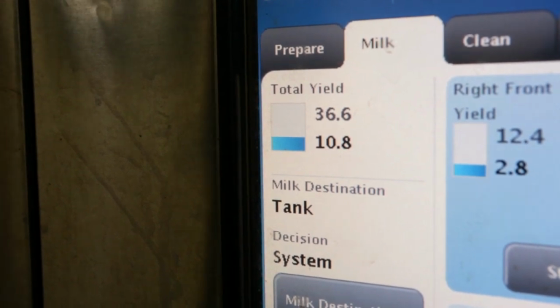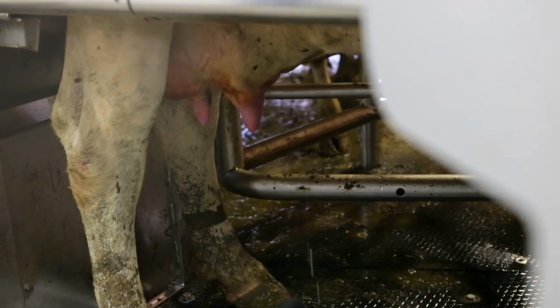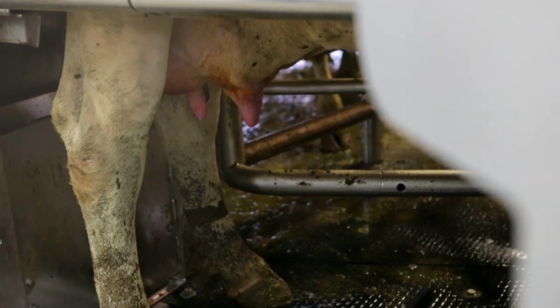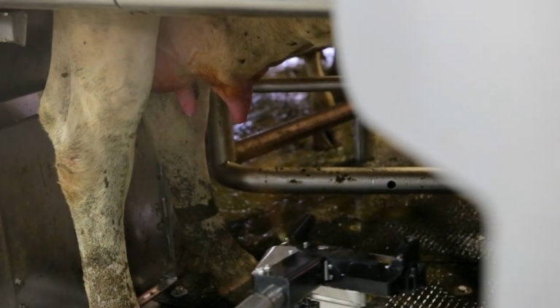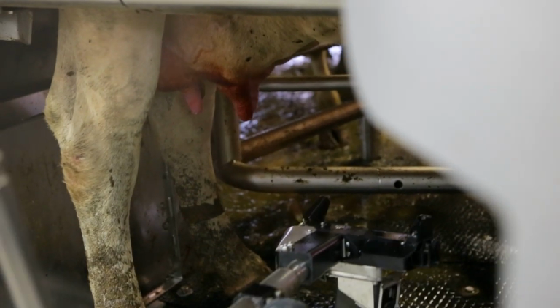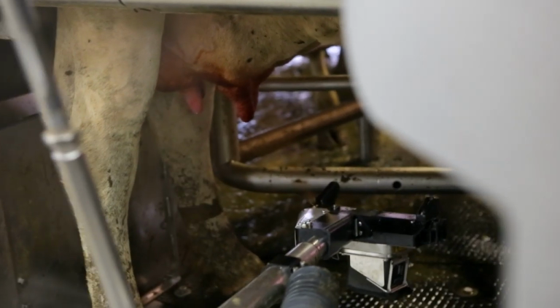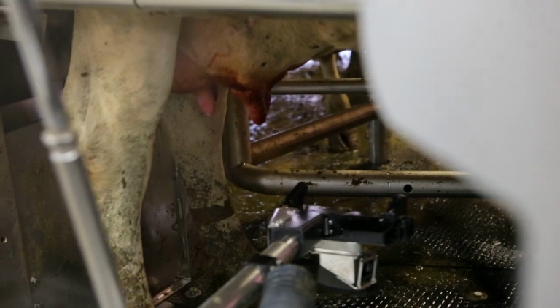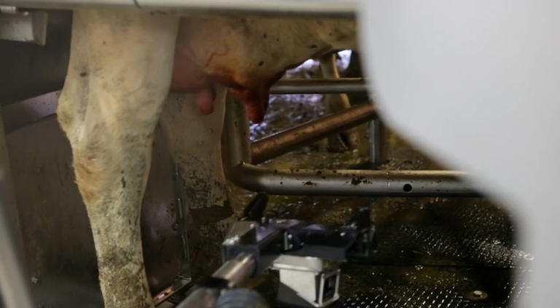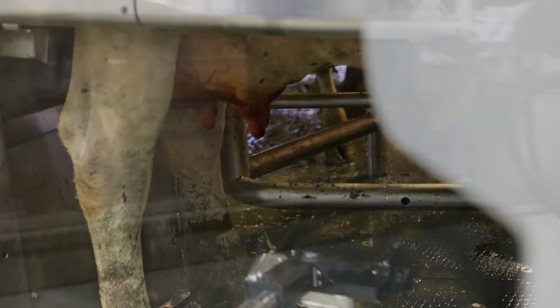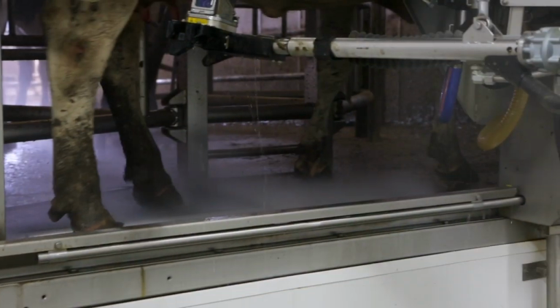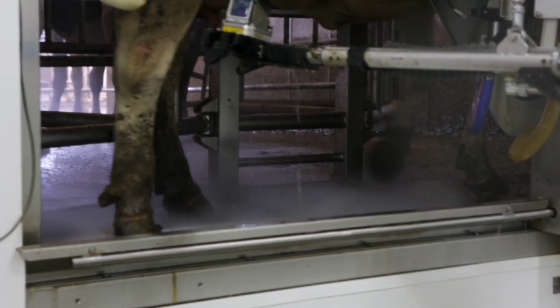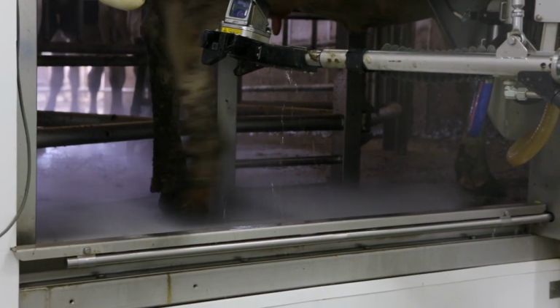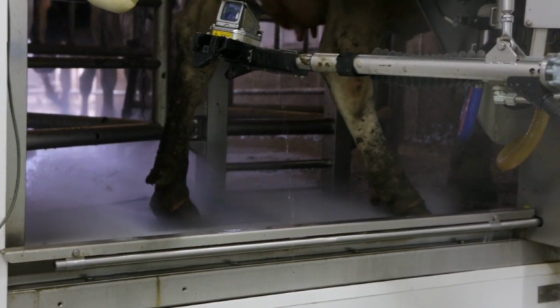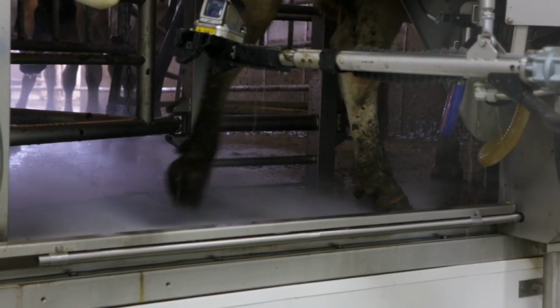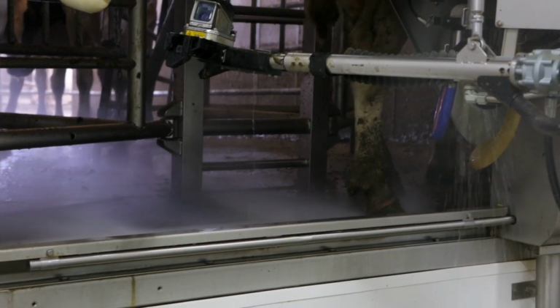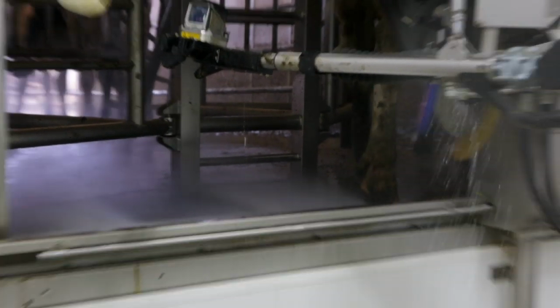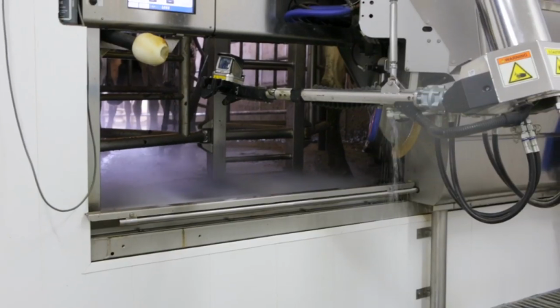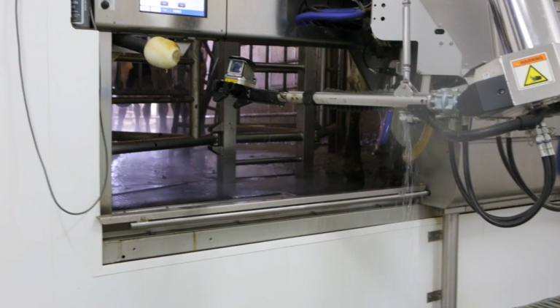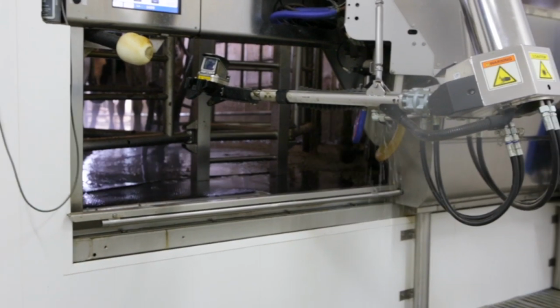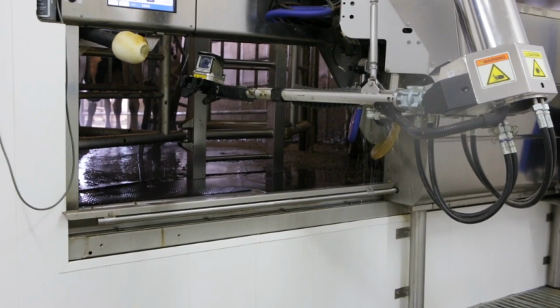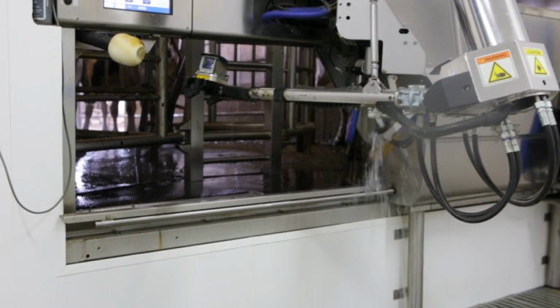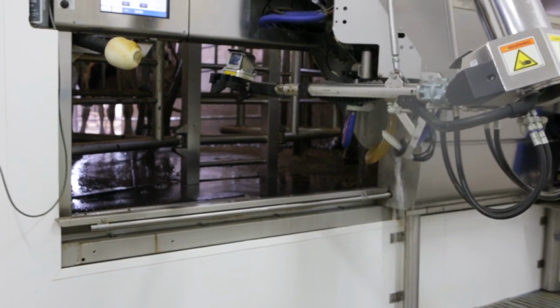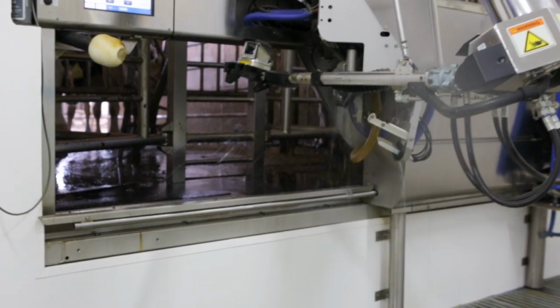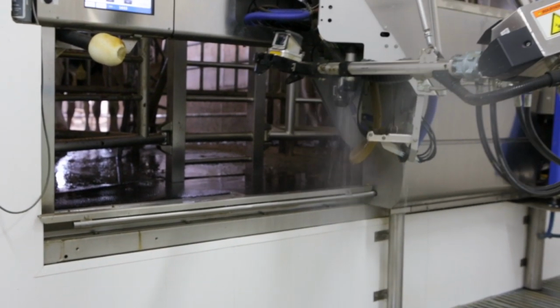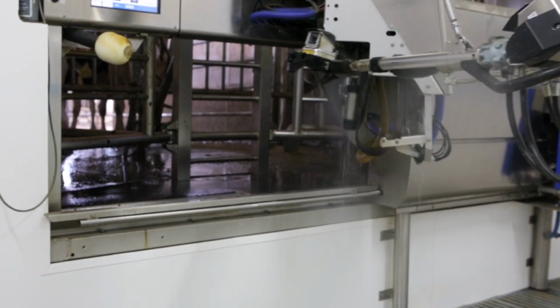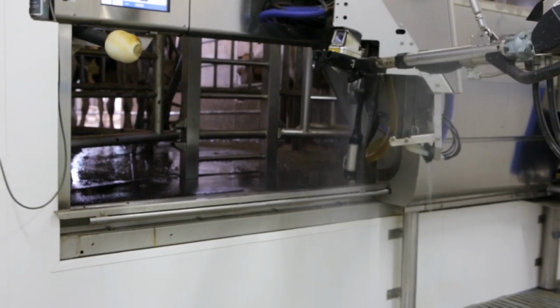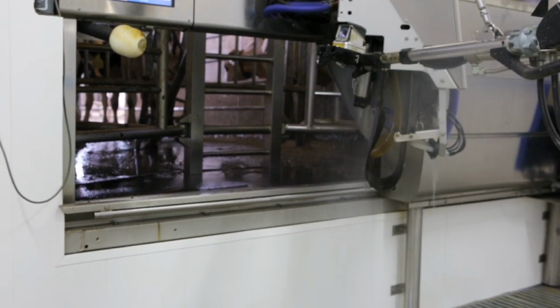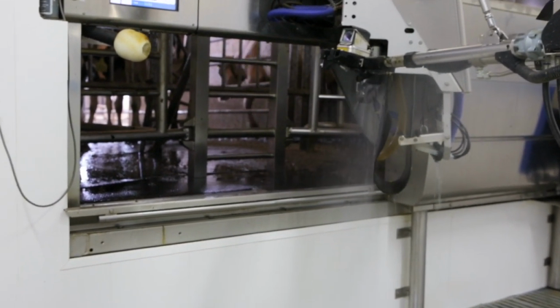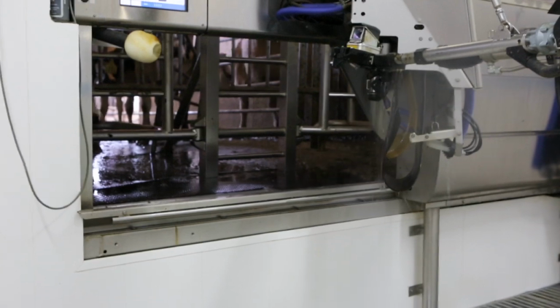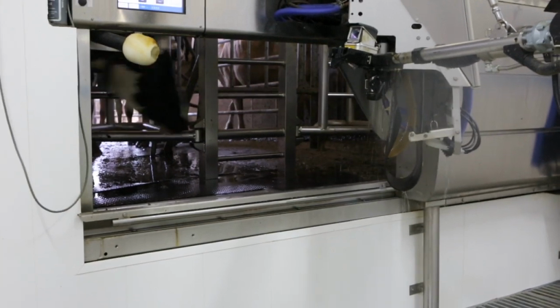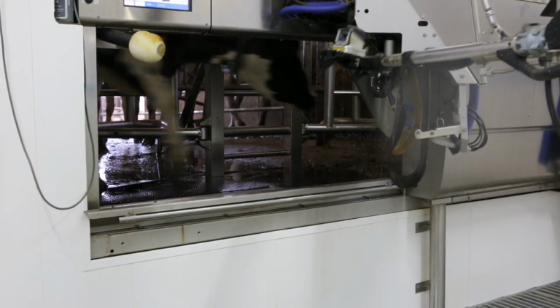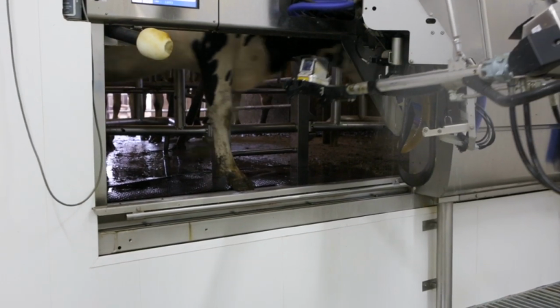Once those are done, it's going to automatically post-dip. It's cleaning the floor — you can hear it now in the background. It opens the gate, a little air kind of gives her a little chase out, and the next cow is already in and loaded. It's just an ongoing, non-stop process.